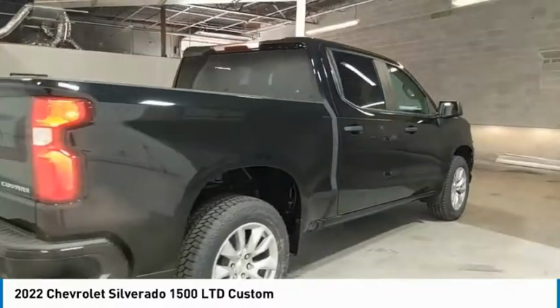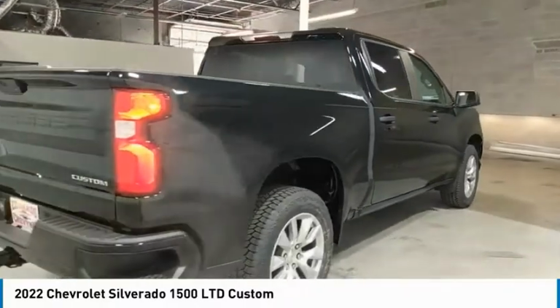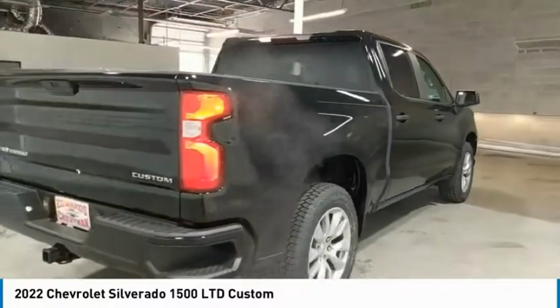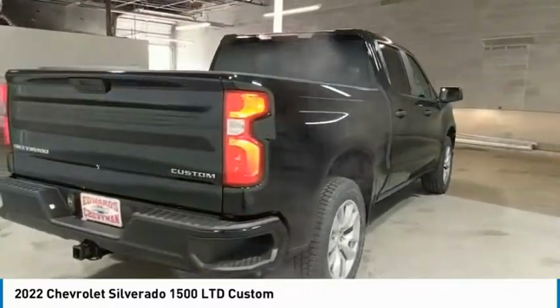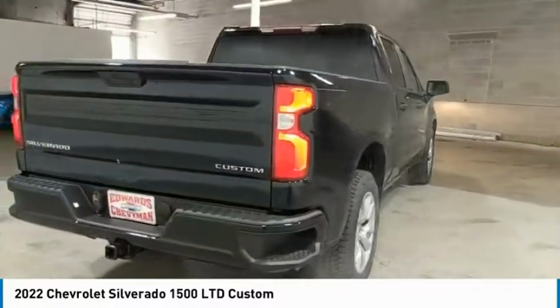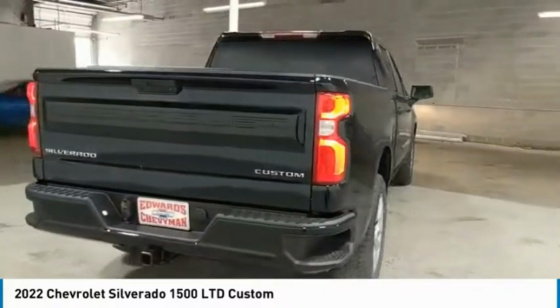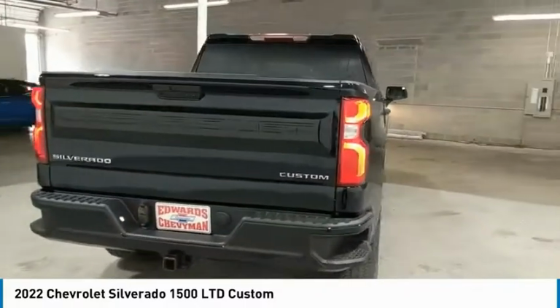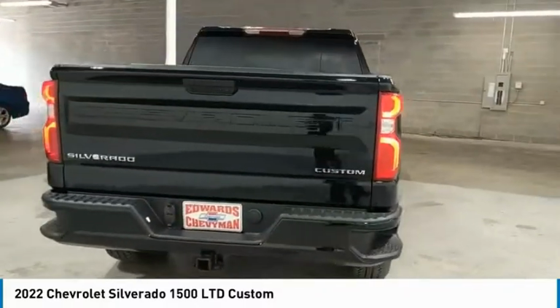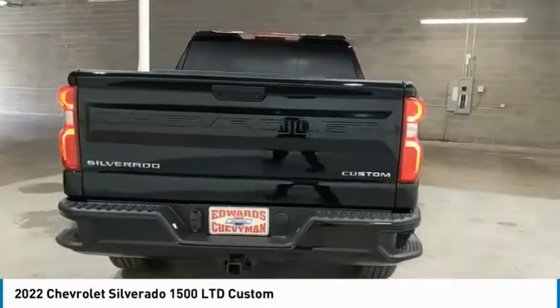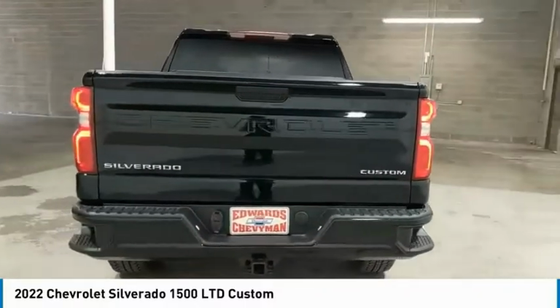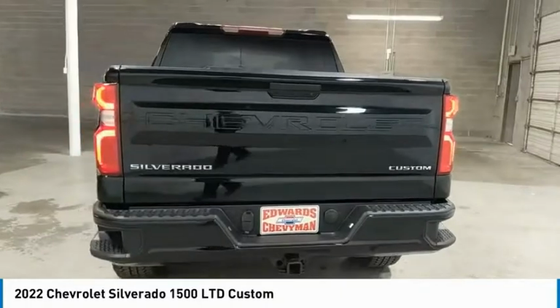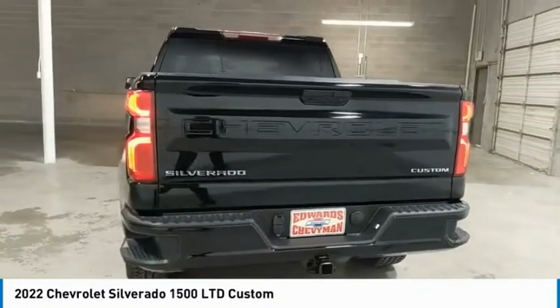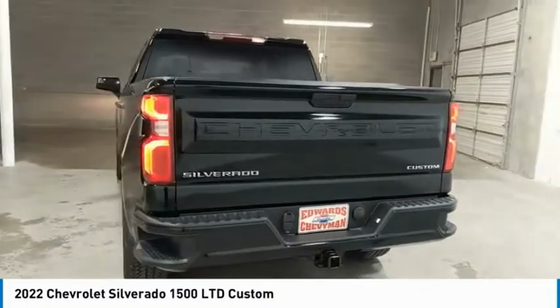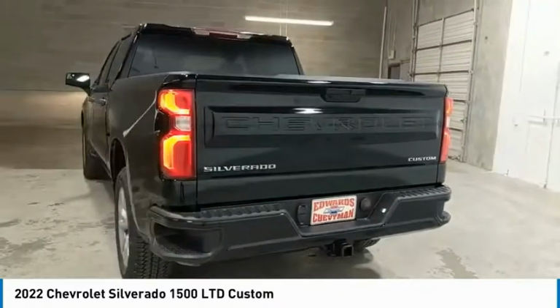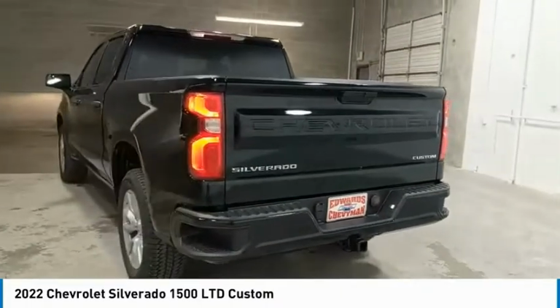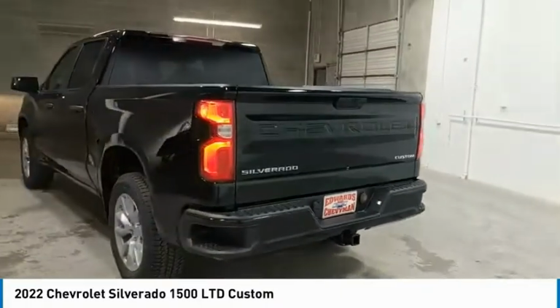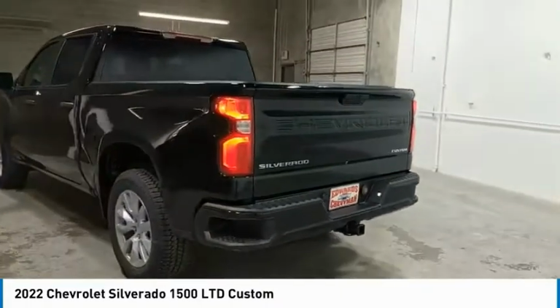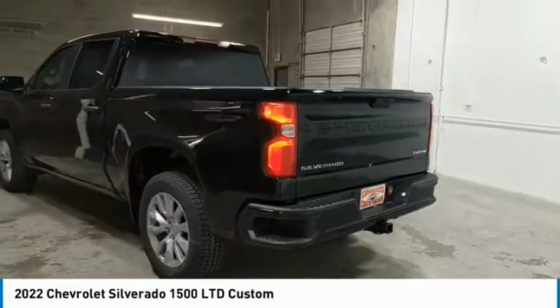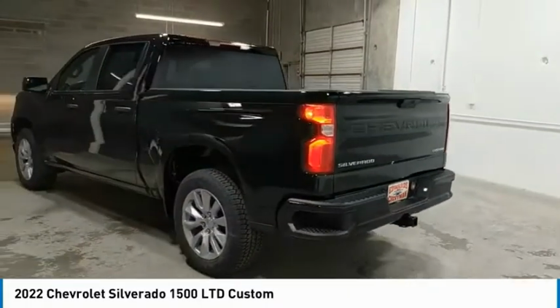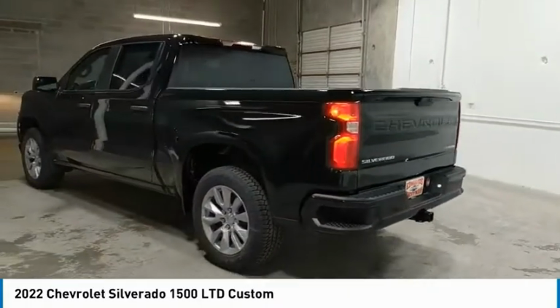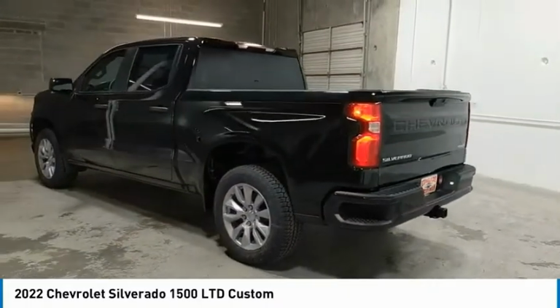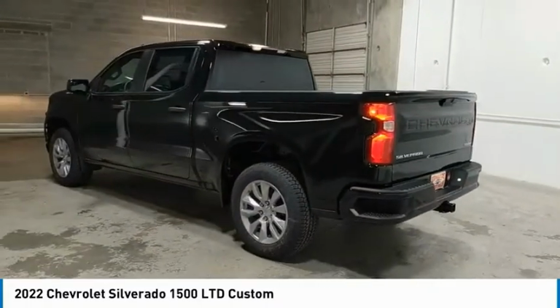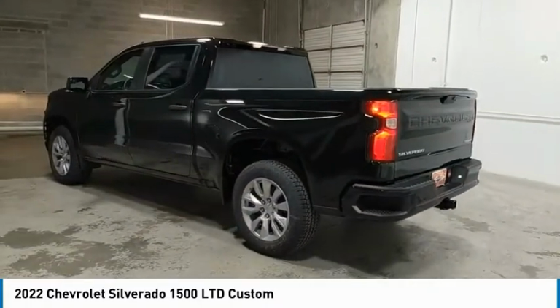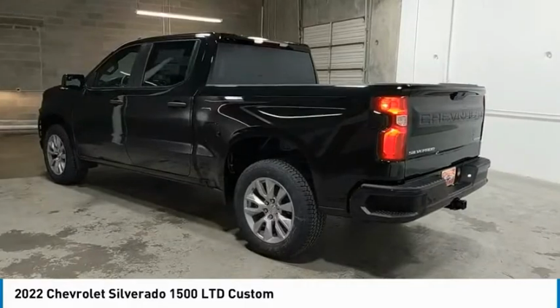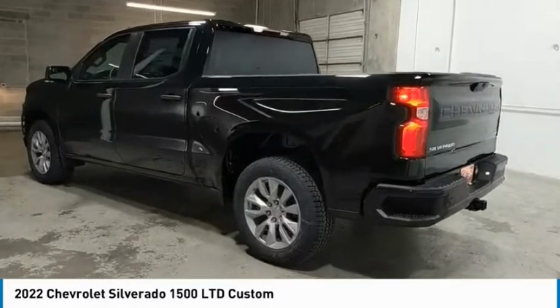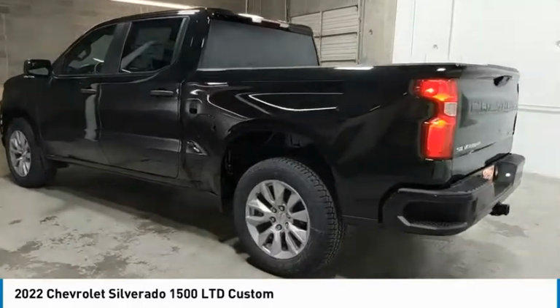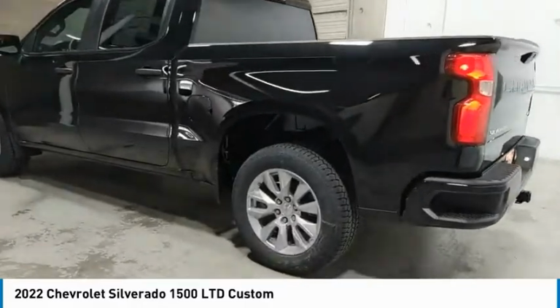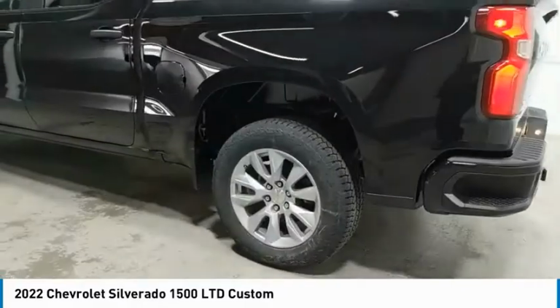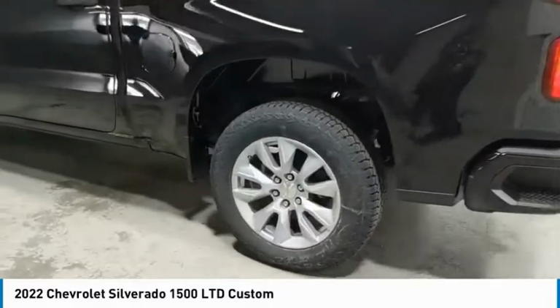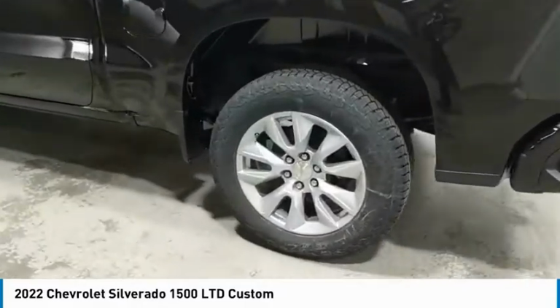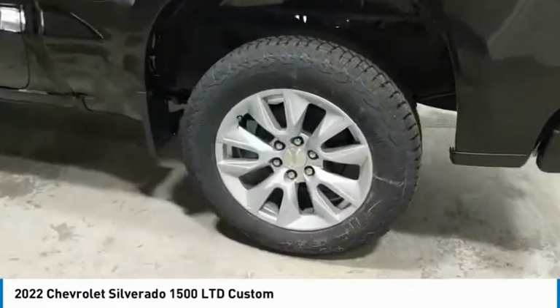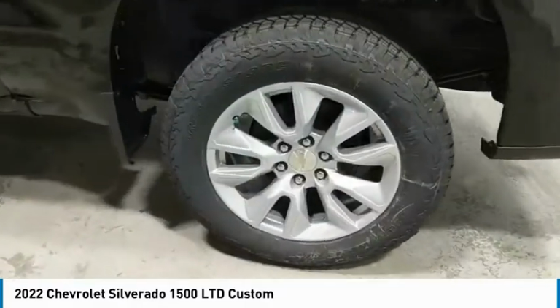Towing package, aluminum wheels, heated side mirrors, traction control, daytime running lights, remote keyless entry, mirror memory, remote trunk release, security system, cruise control.